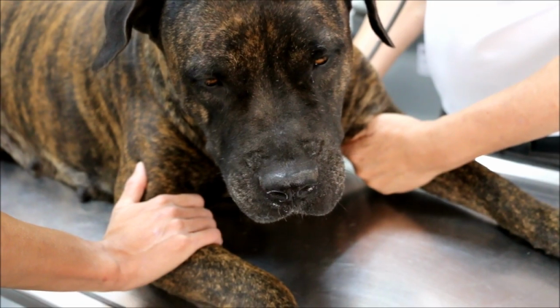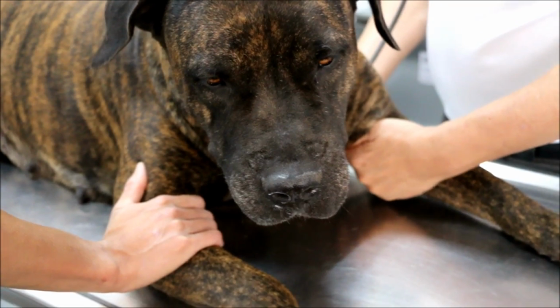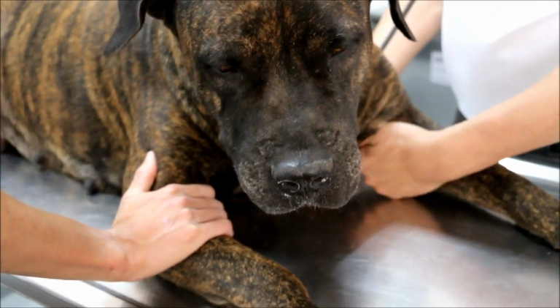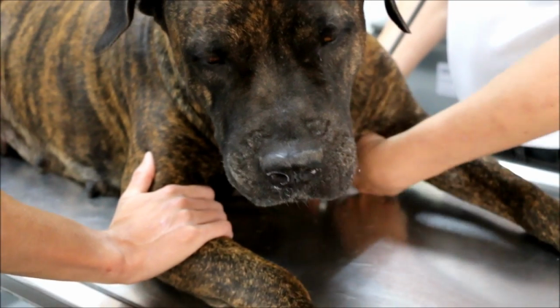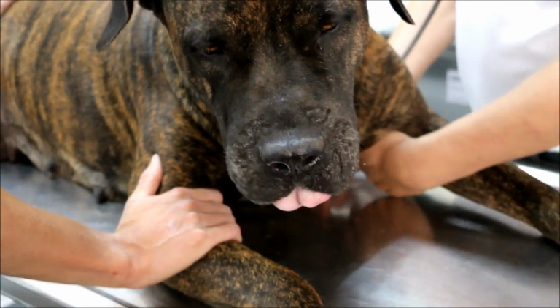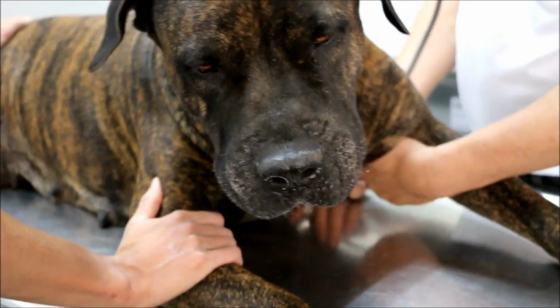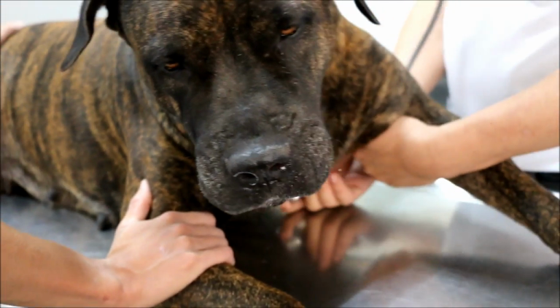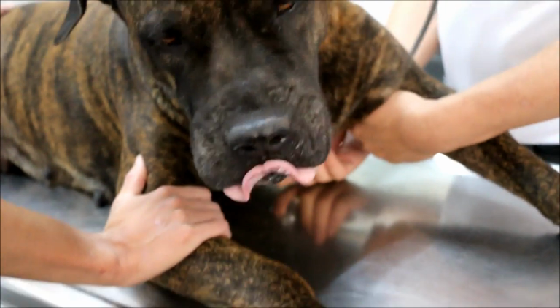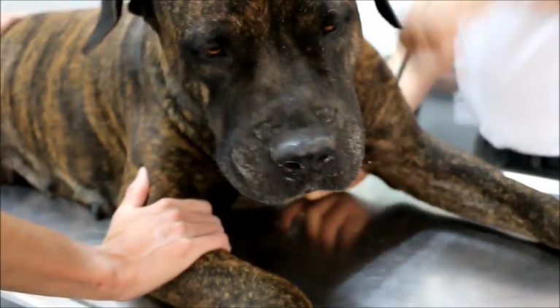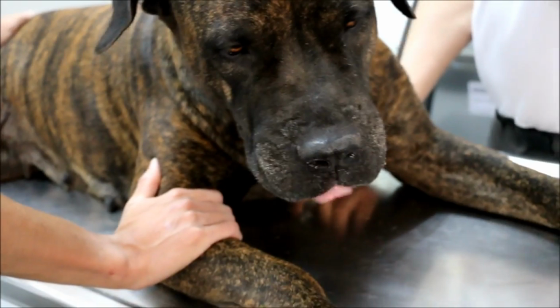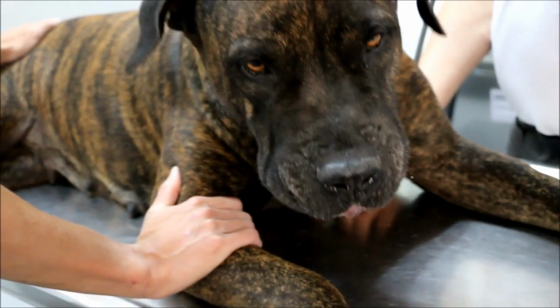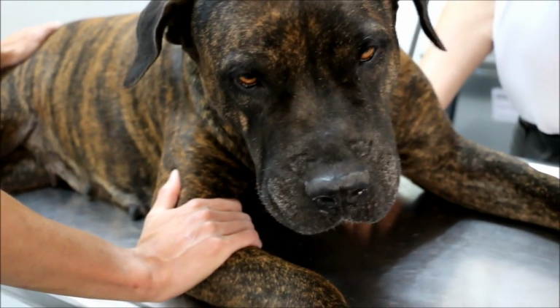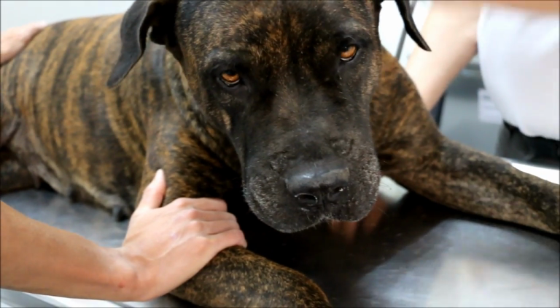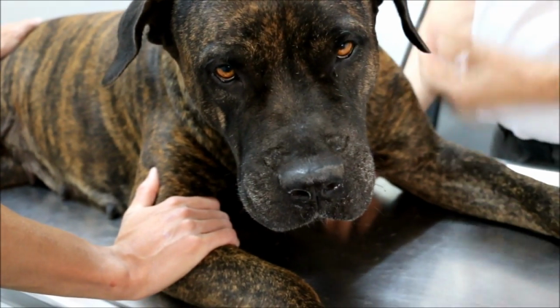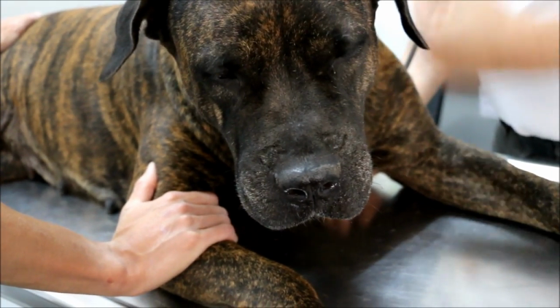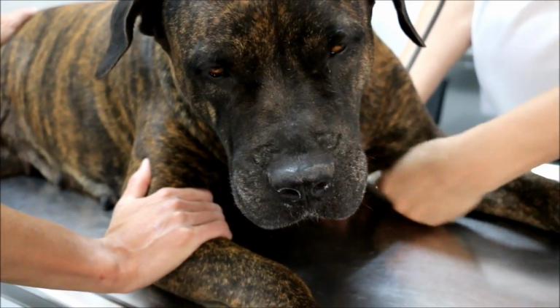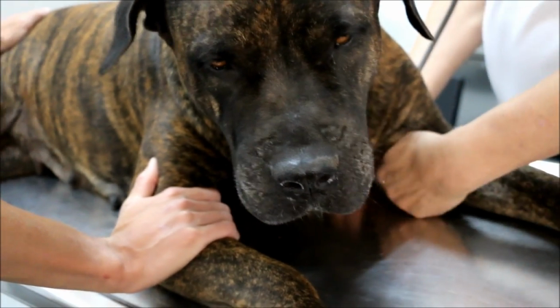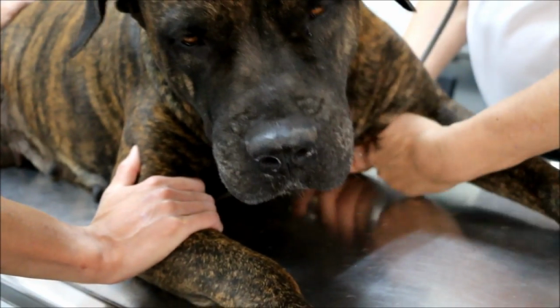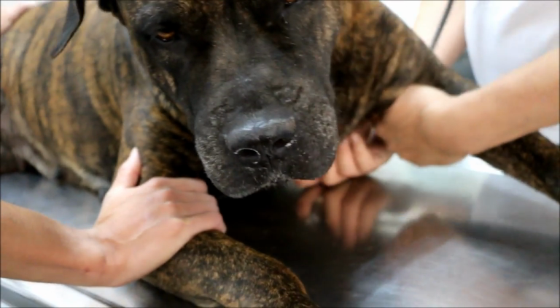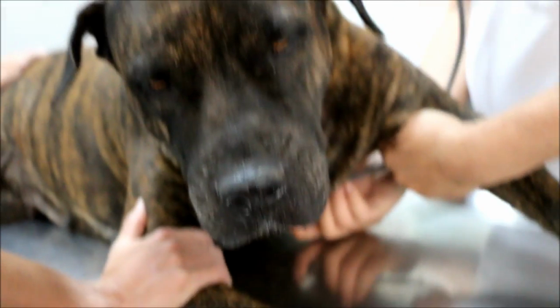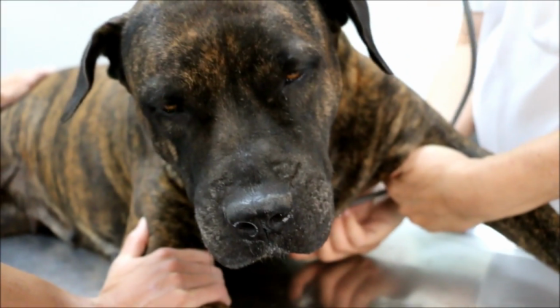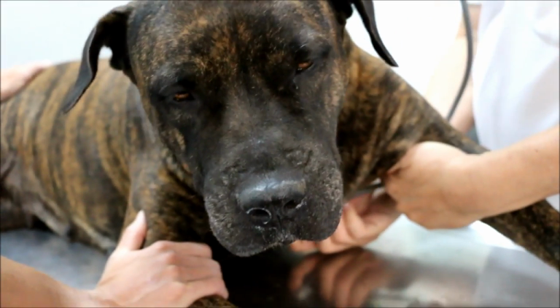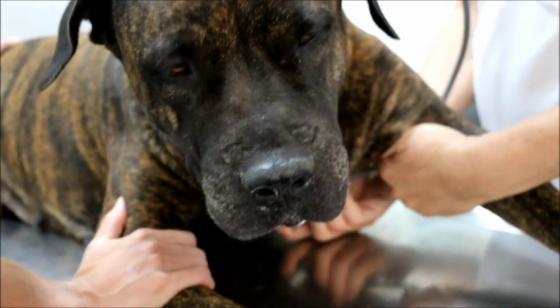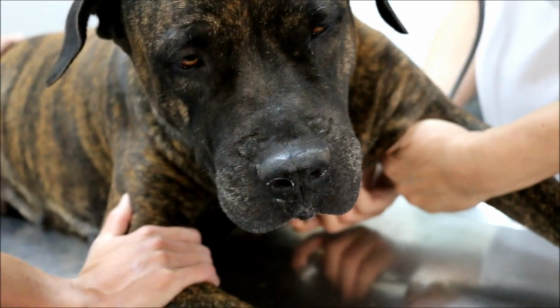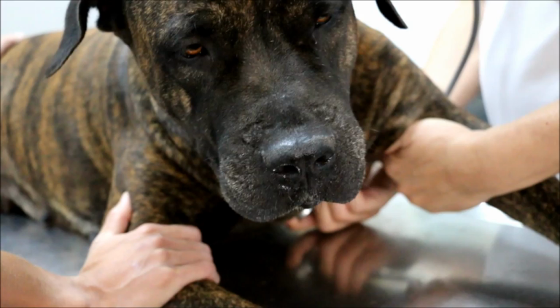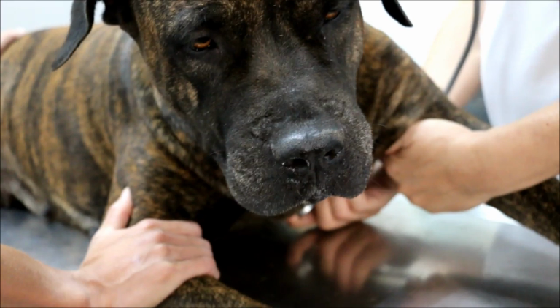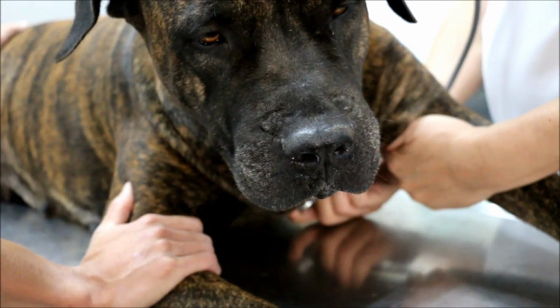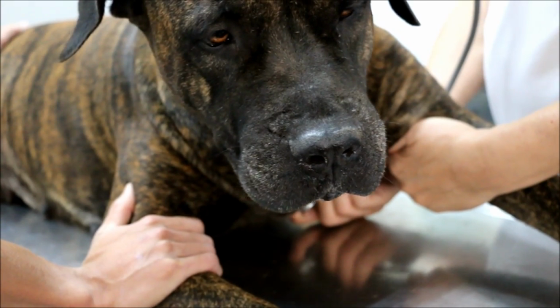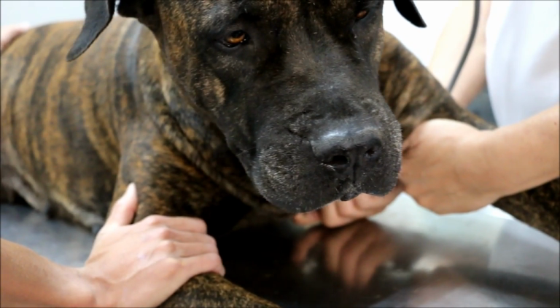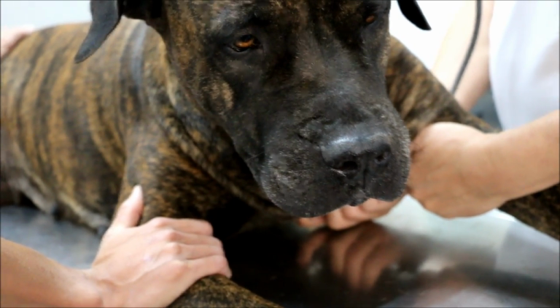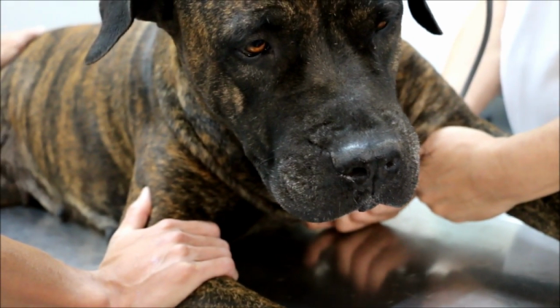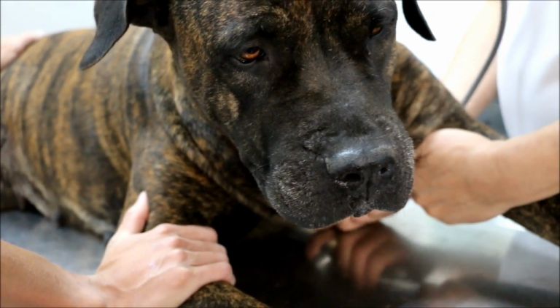We didn't use Frontline or anything like that — the tick treatment. She has done it though. Could it stop the dog from wandering around, moving around?